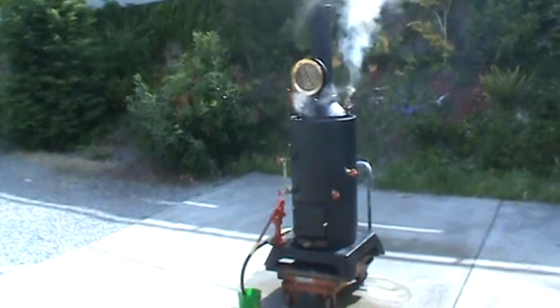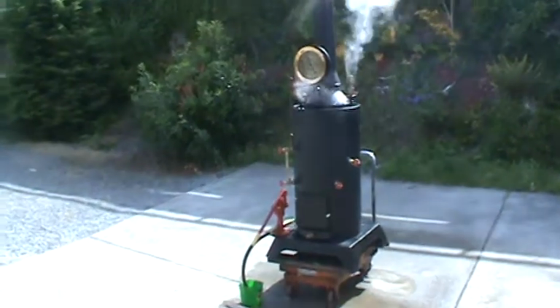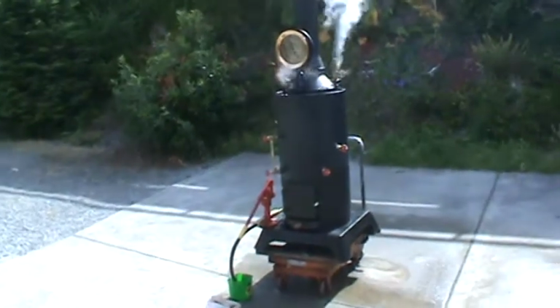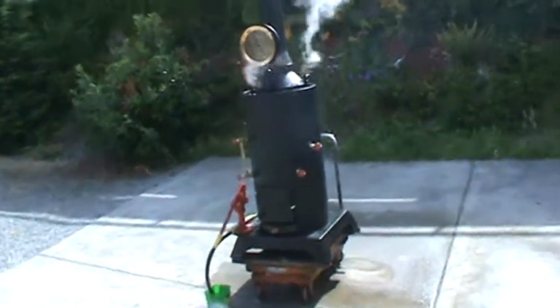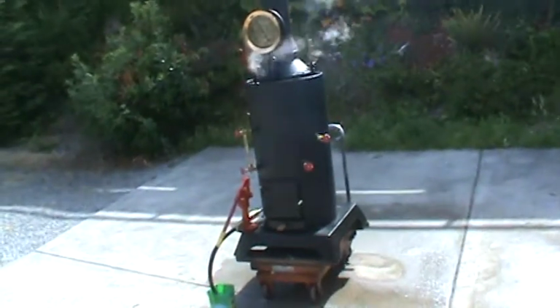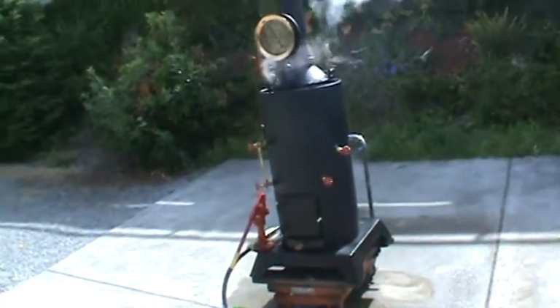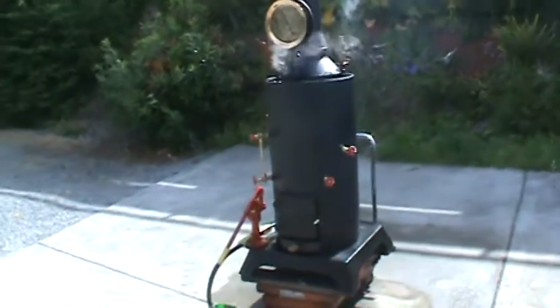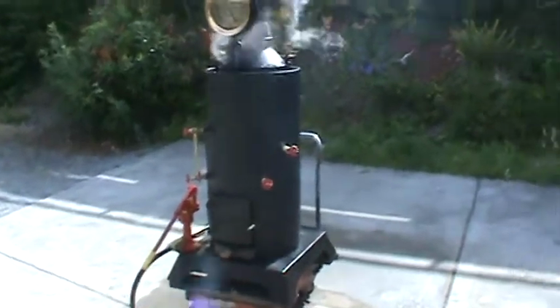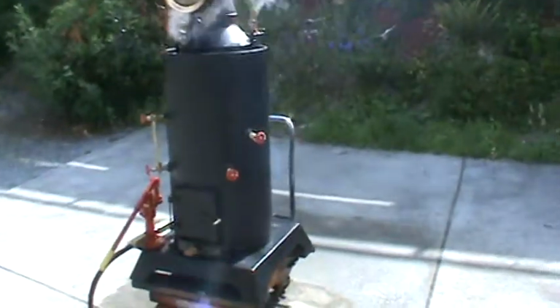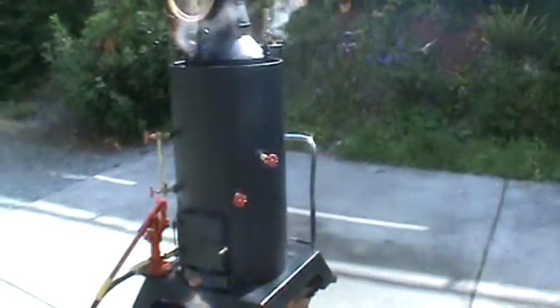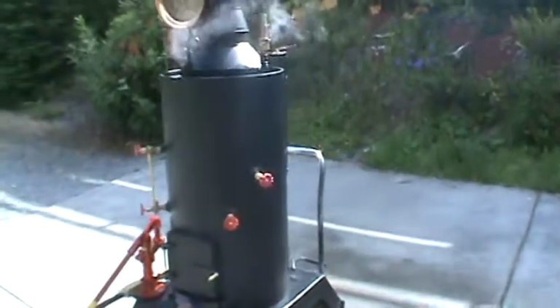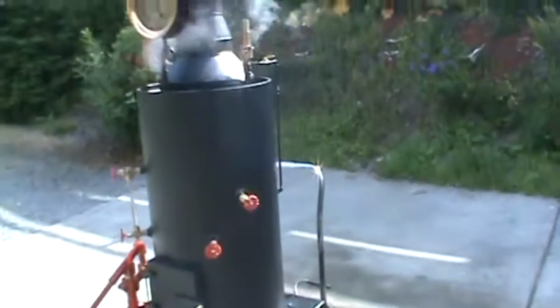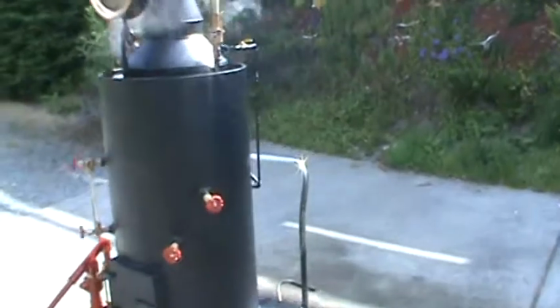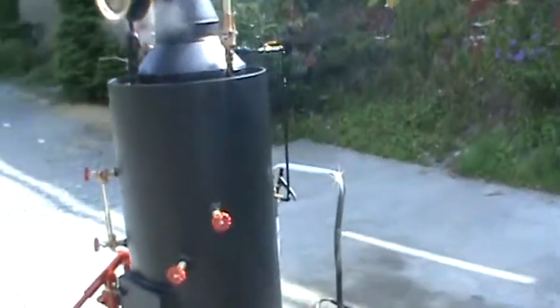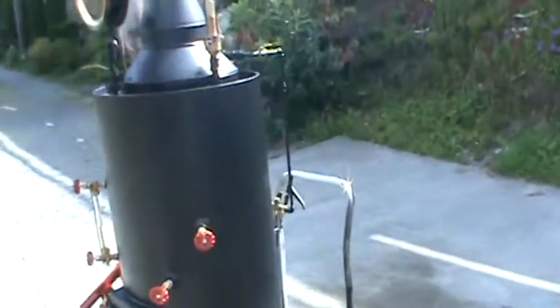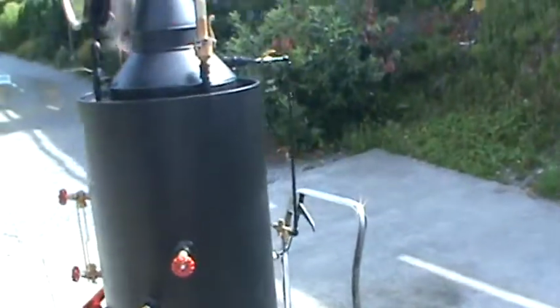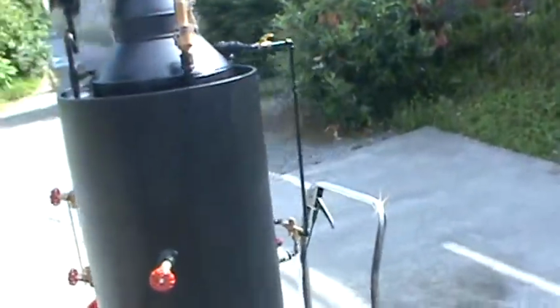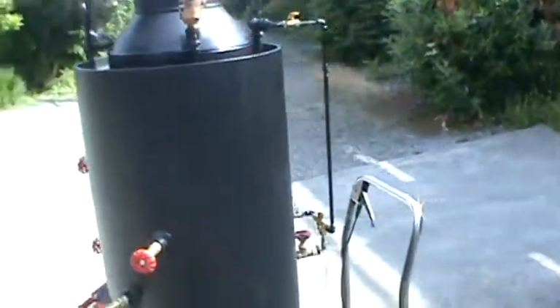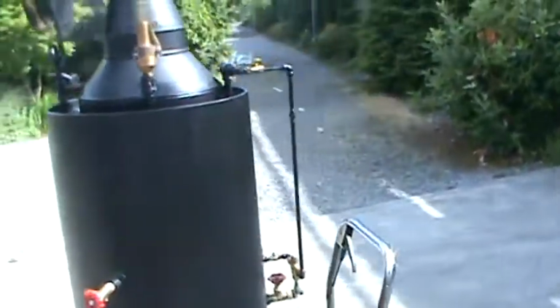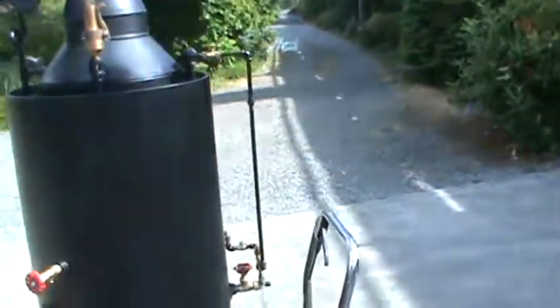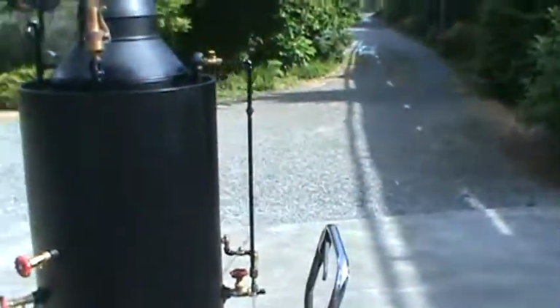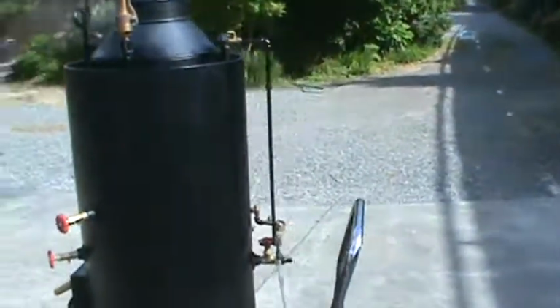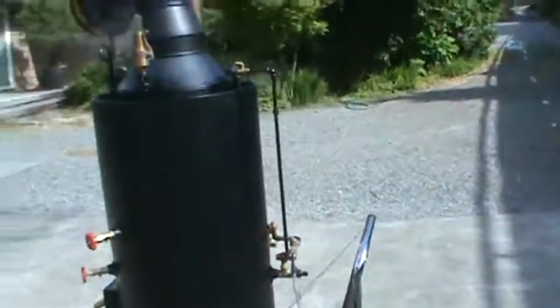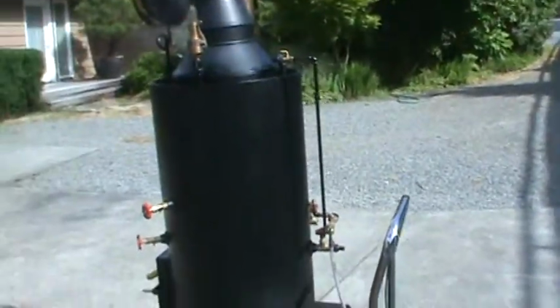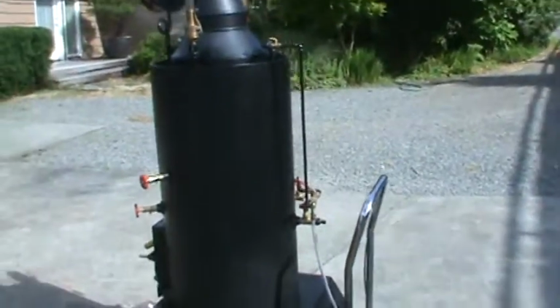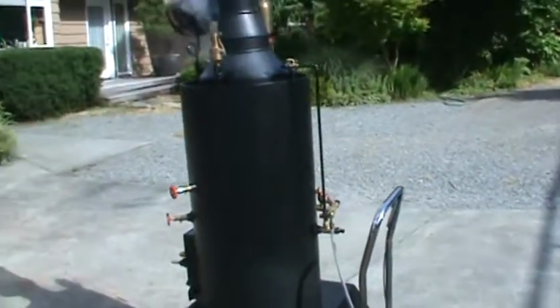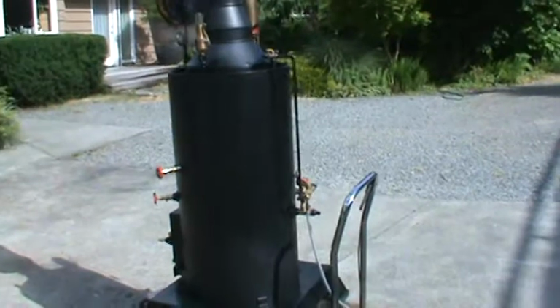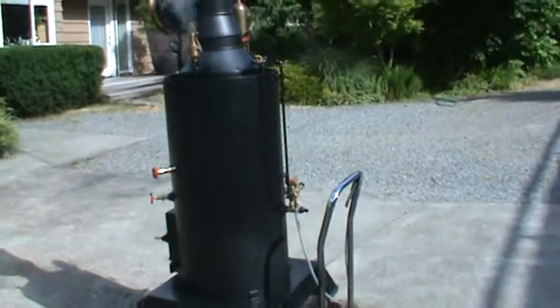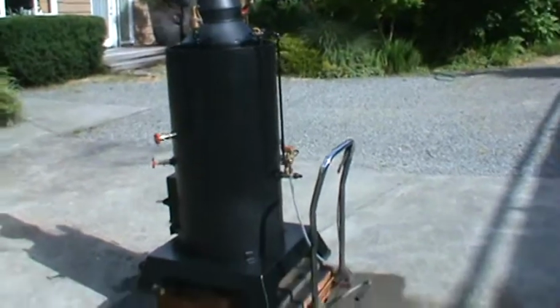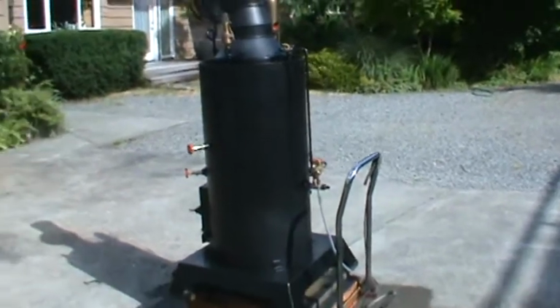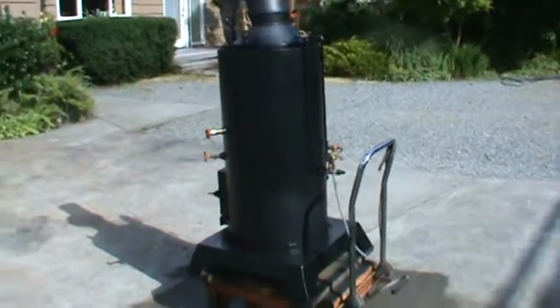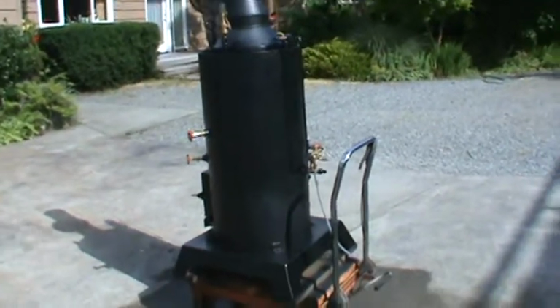Alright, here's another boiler. I think it's my 31st boiler or something like that. 20 inch diameter. The boiler itself is 38 inches tall.